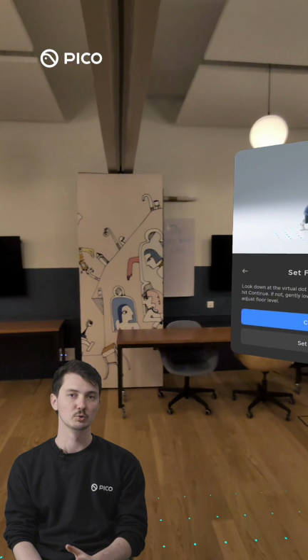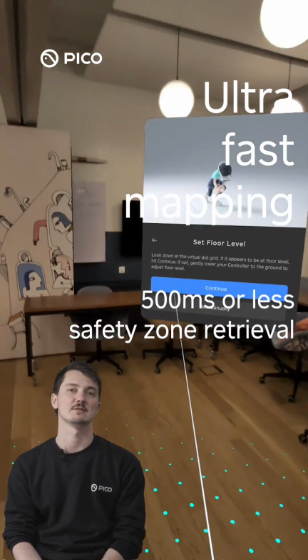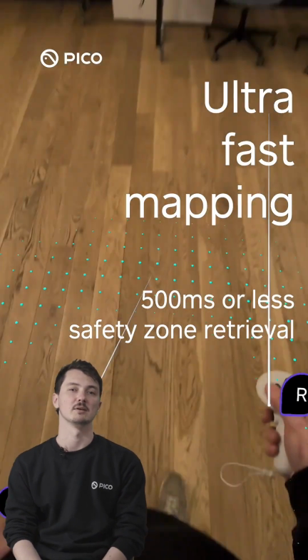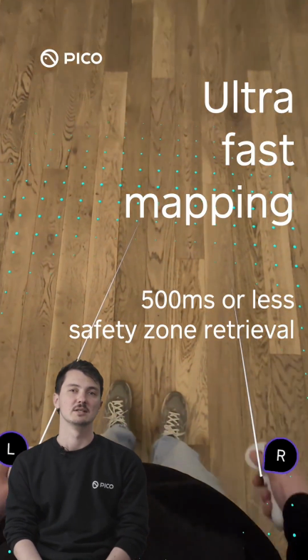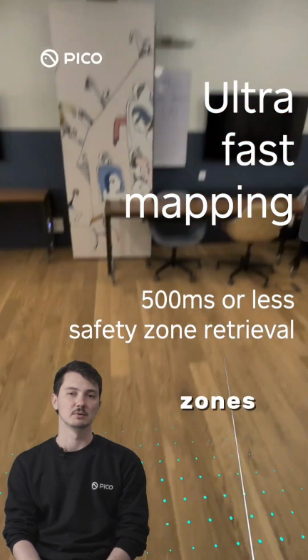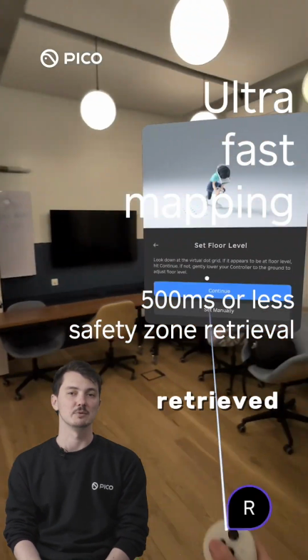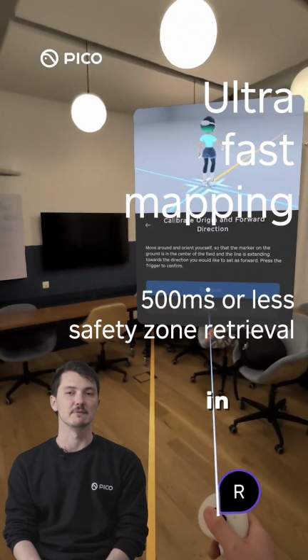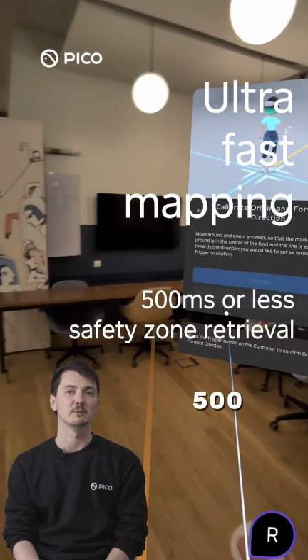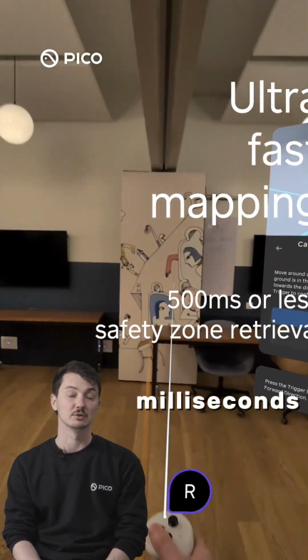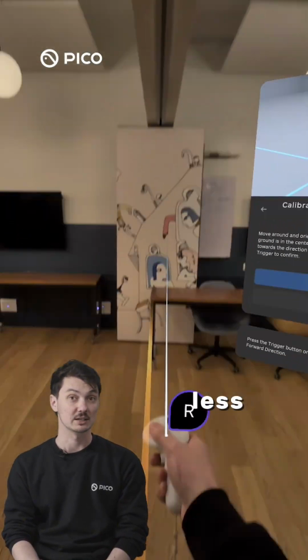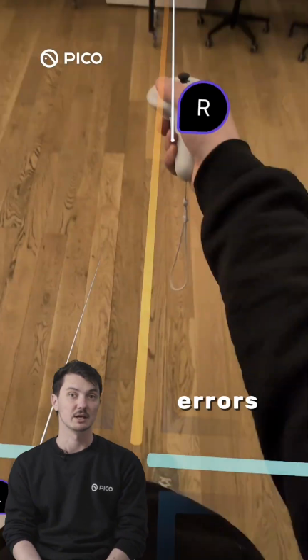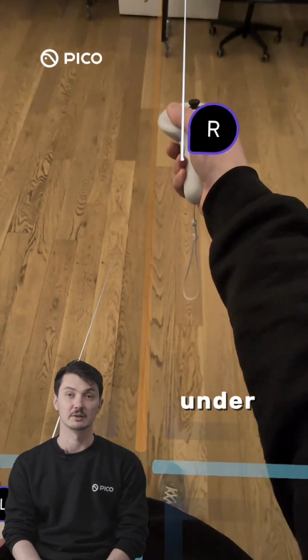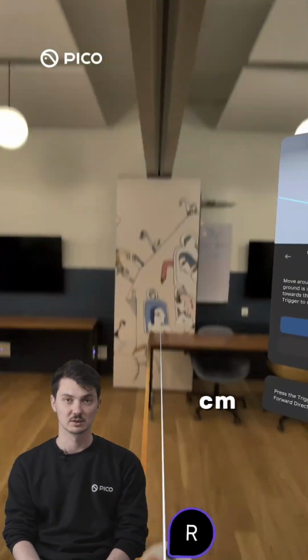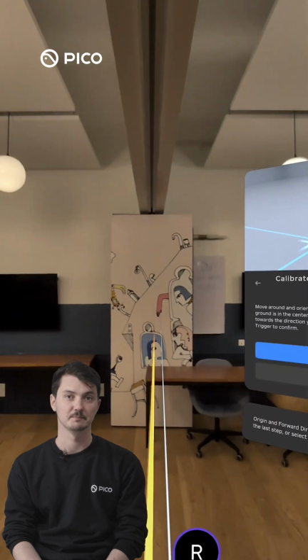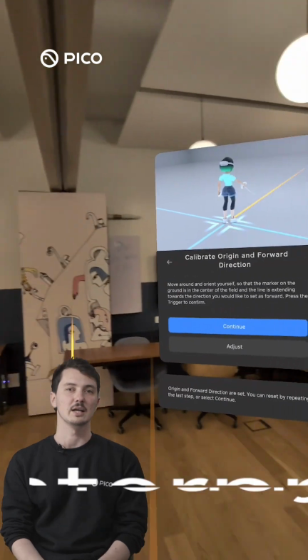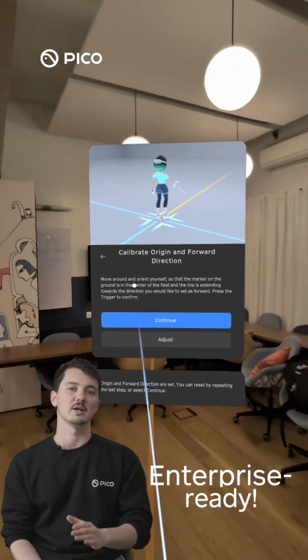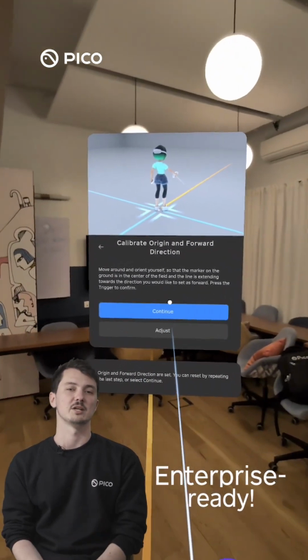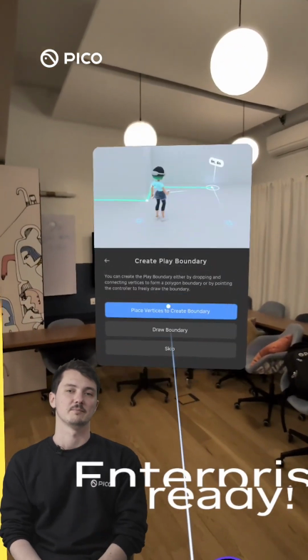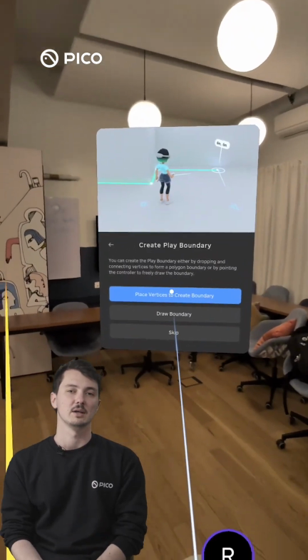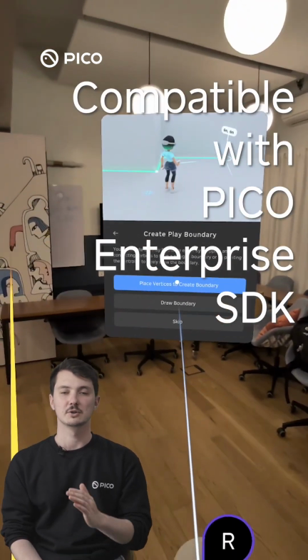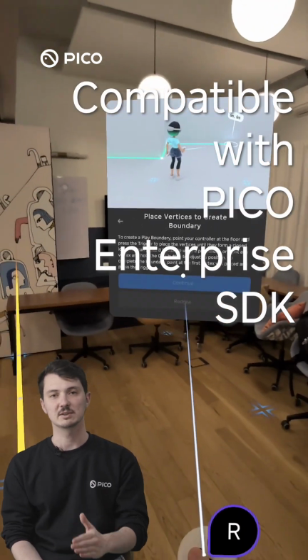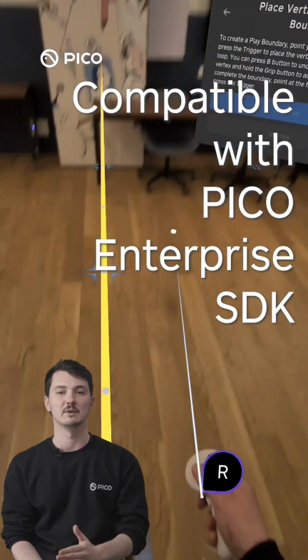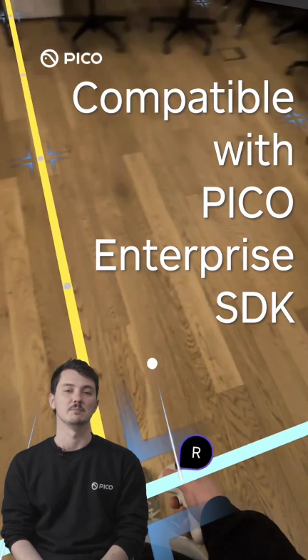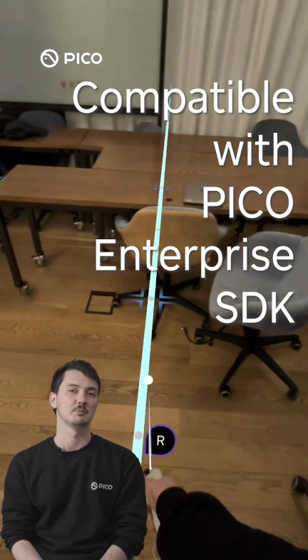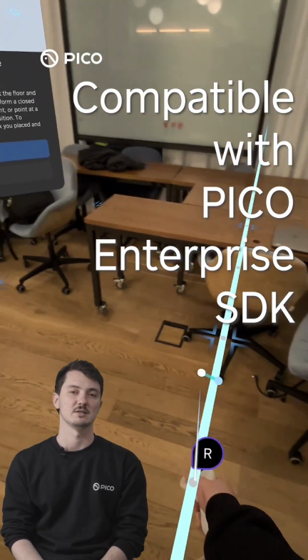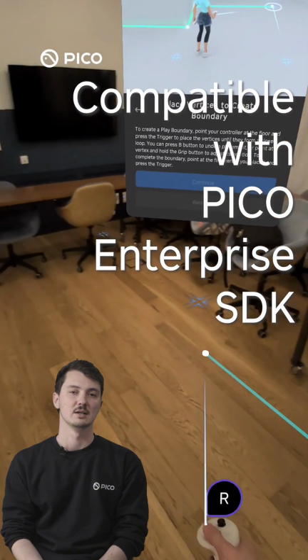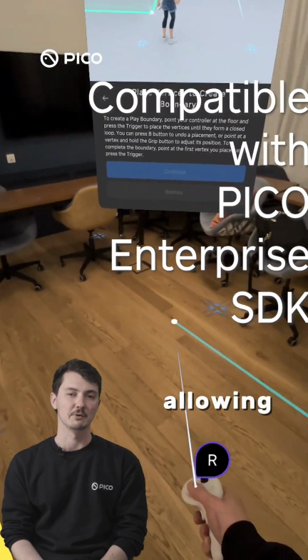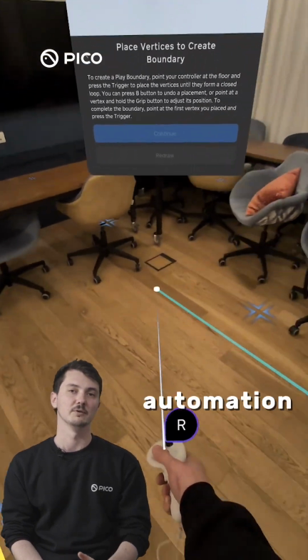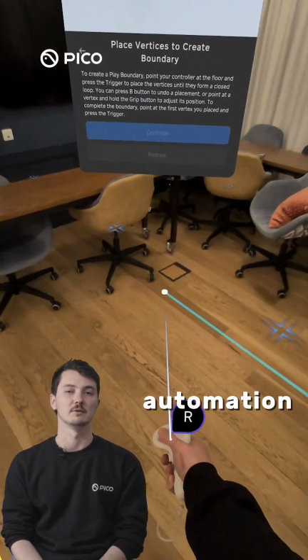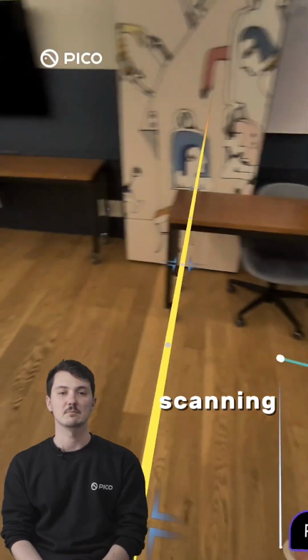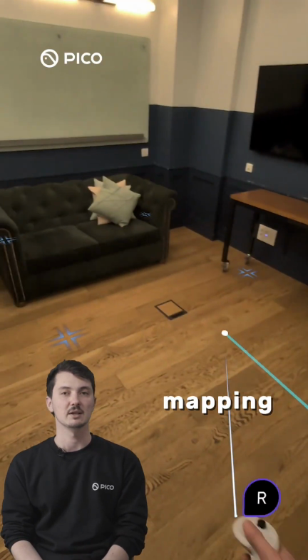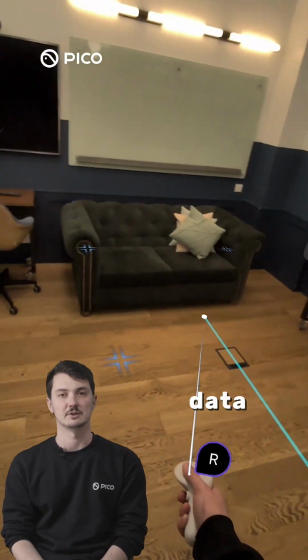Ultra-fast mapping: safety zones are retrieved in 500 milliseconds or less, with errors under 1 cm. It is also enterprise-ready, ensuring seamless compatibility with the Pico Enterprise SDK, allowing full automation of scanning, mapping, and data sharing.